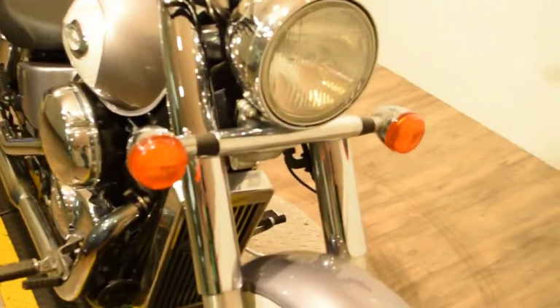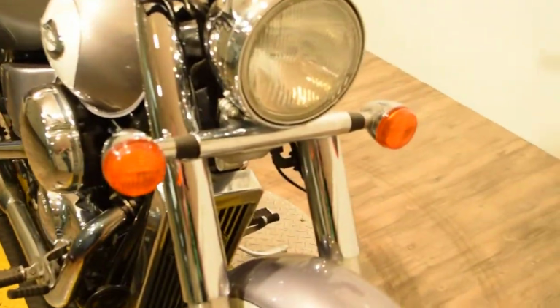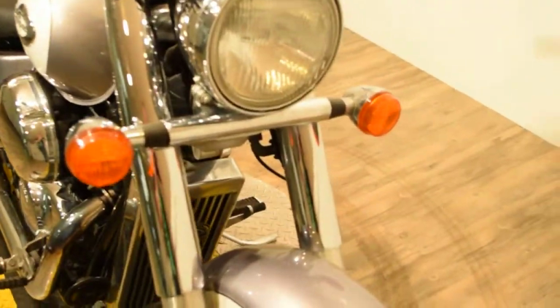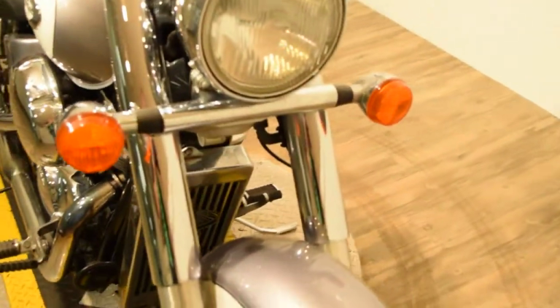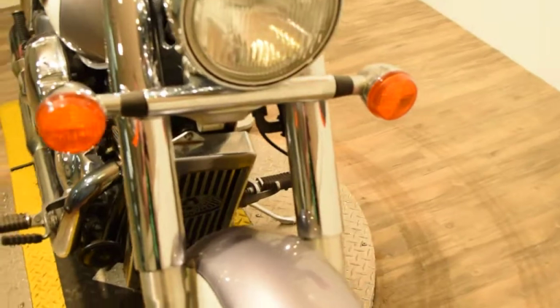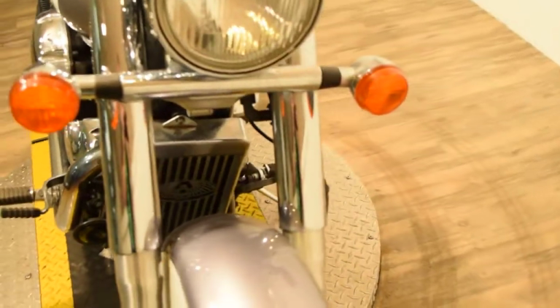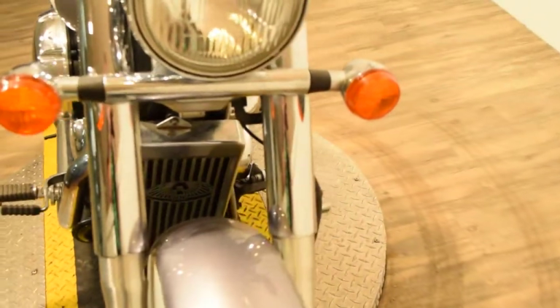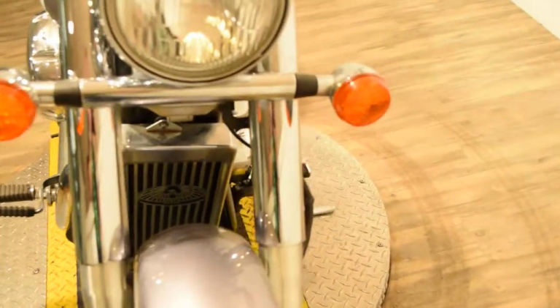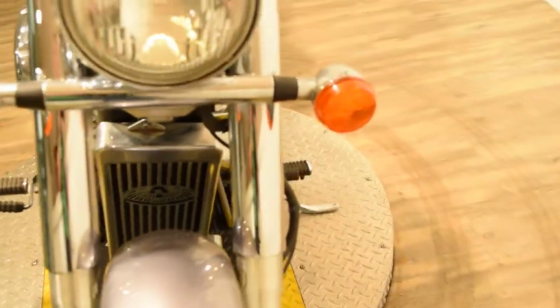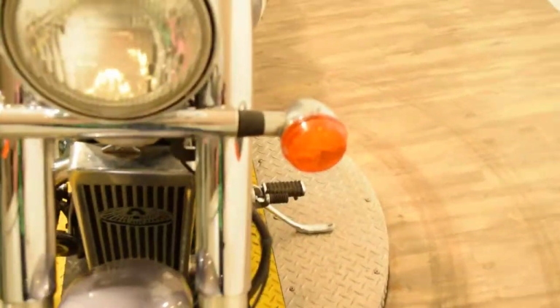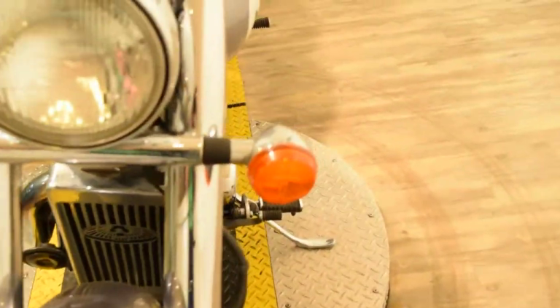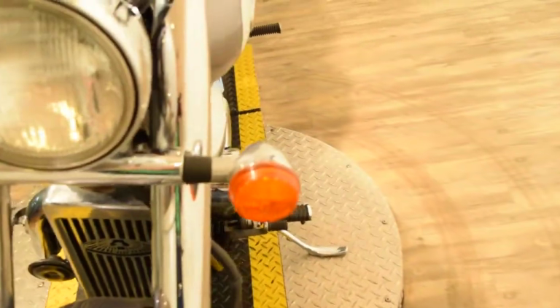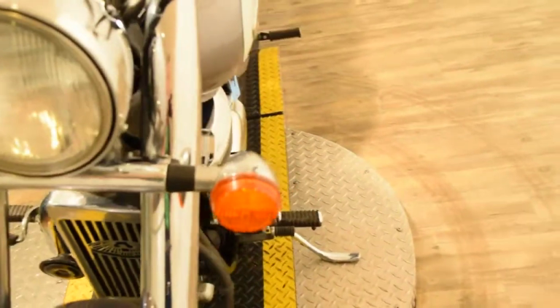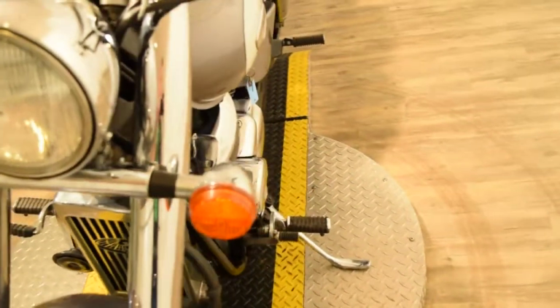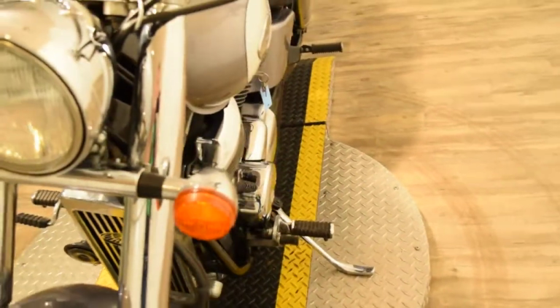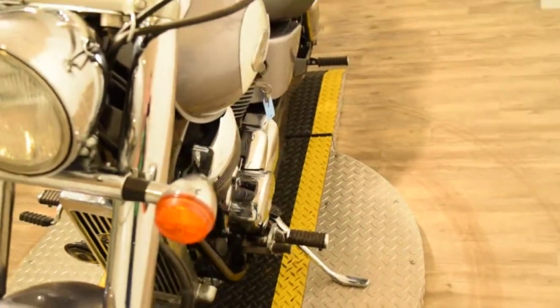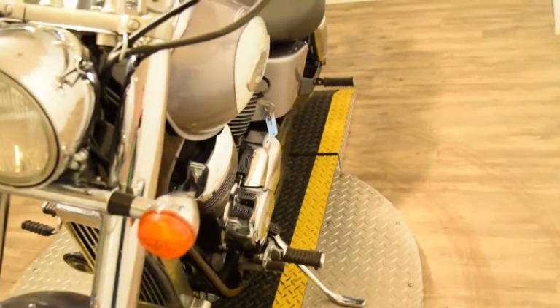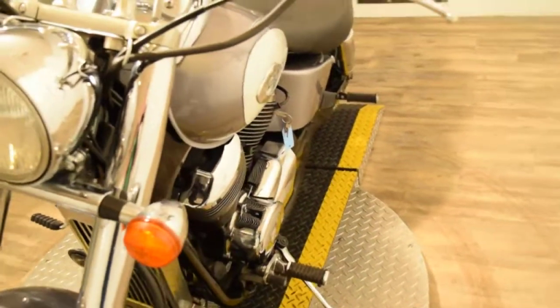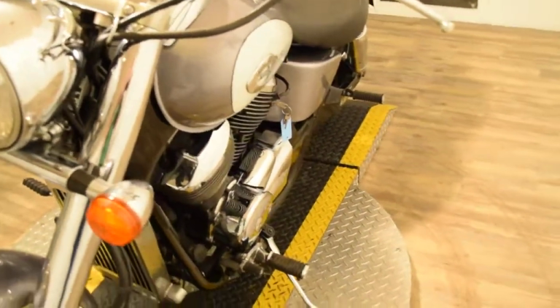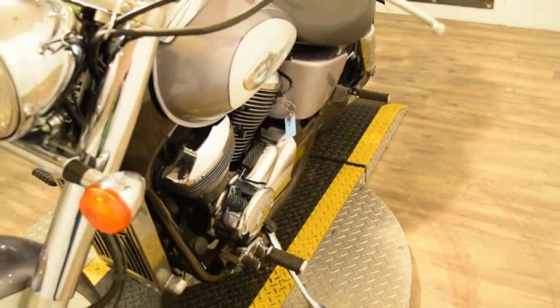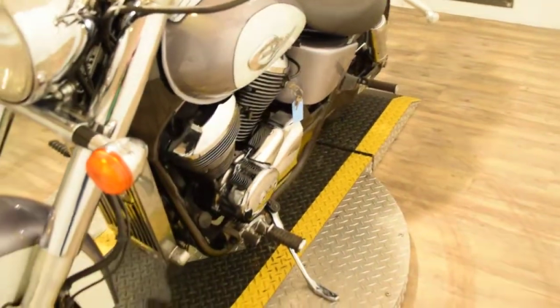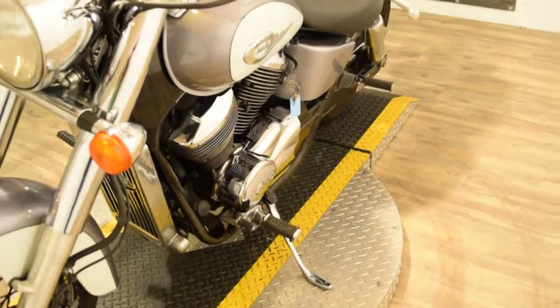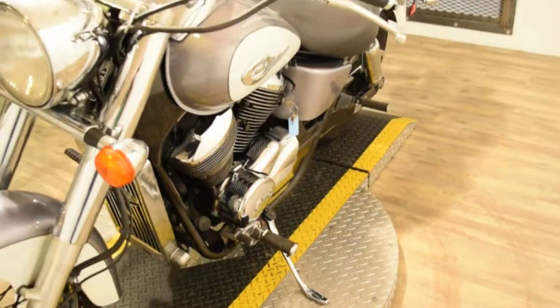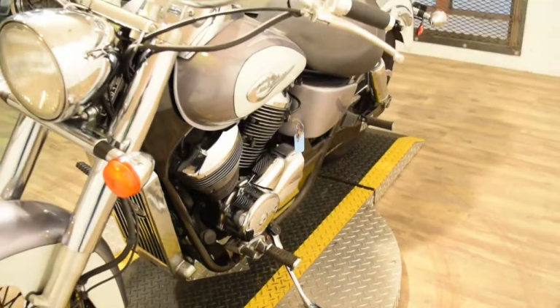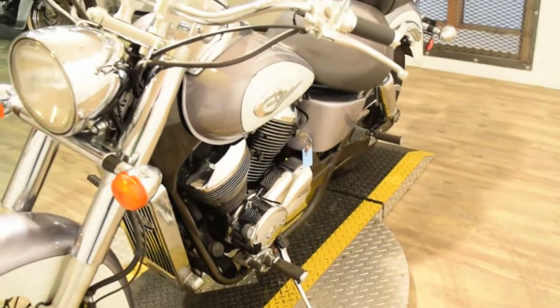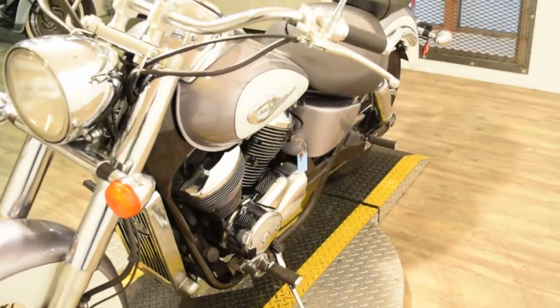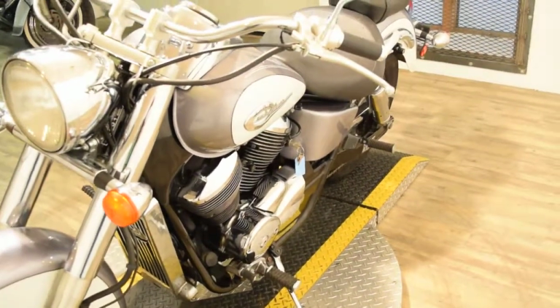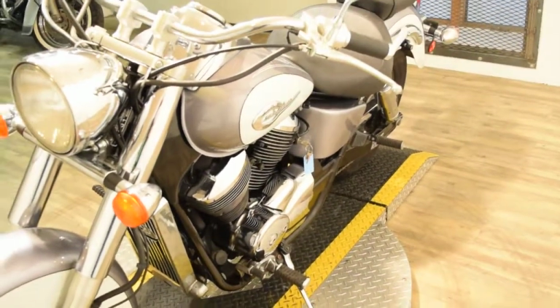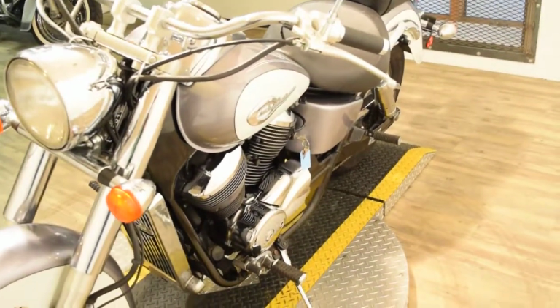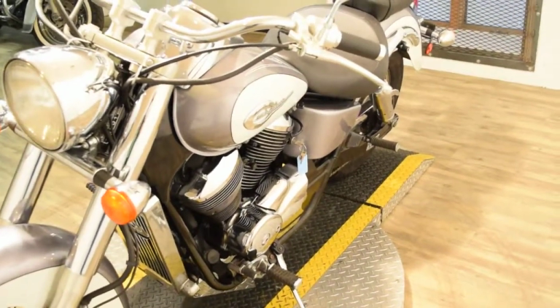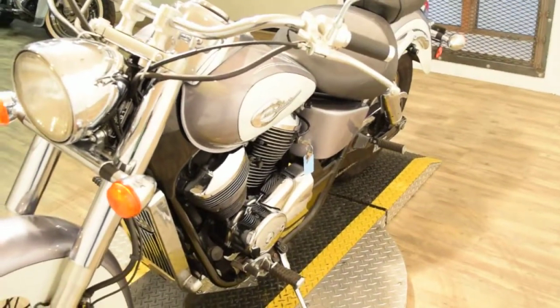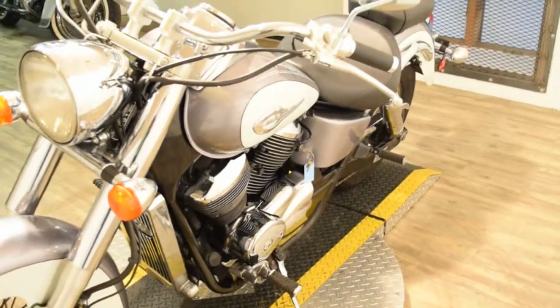We have about 300 bikes in stock. We do ship bikes all over the world, and we finance out-of-state buyers.